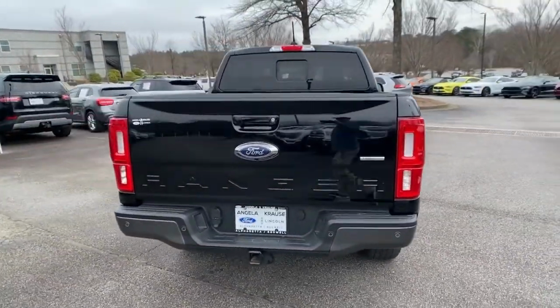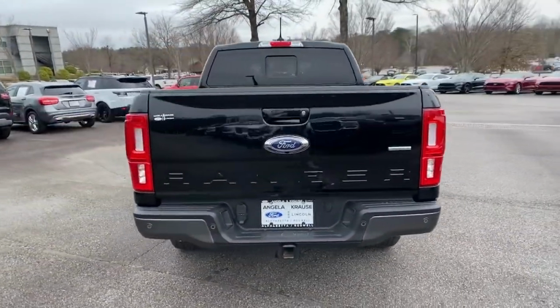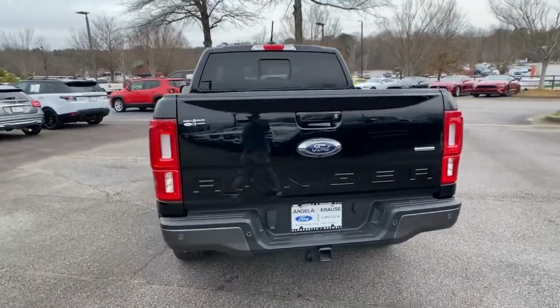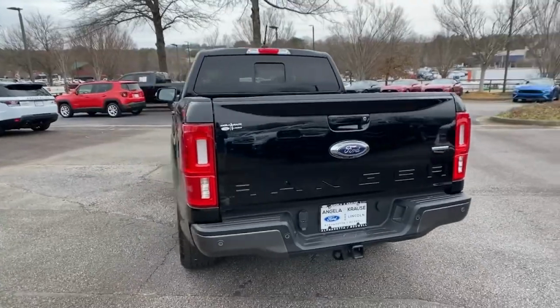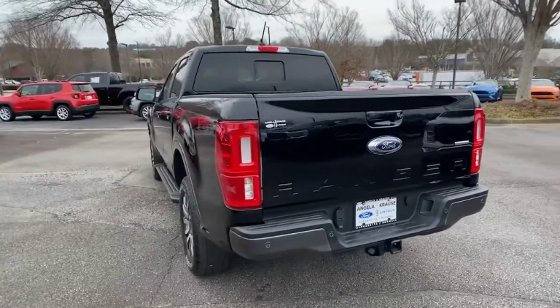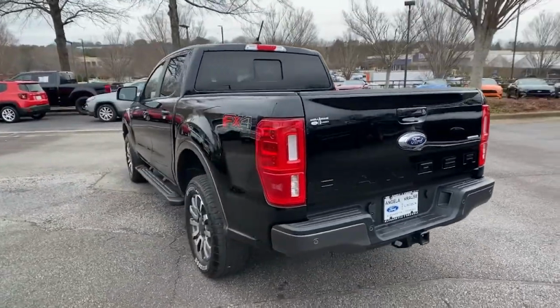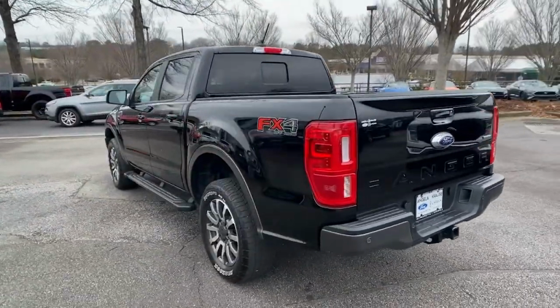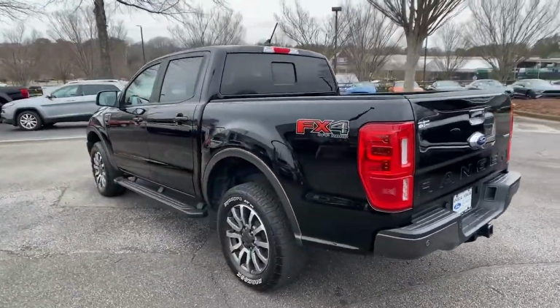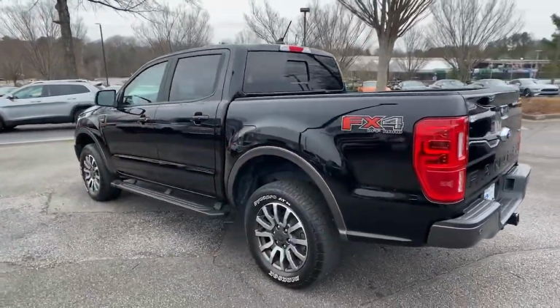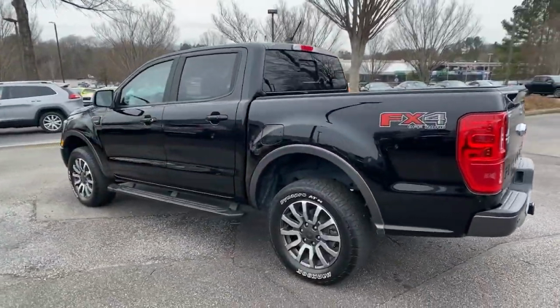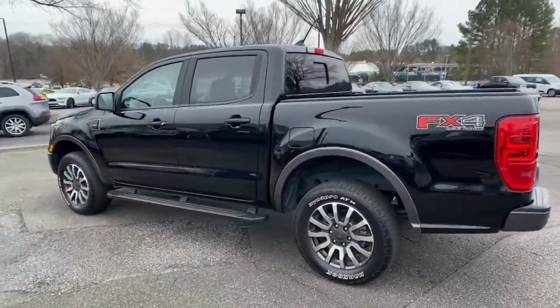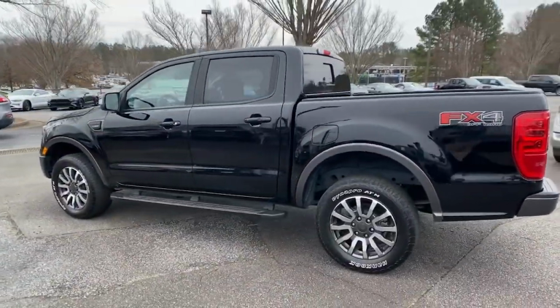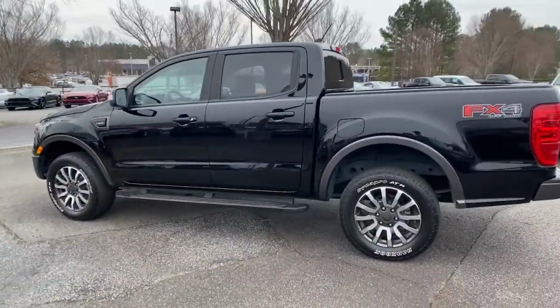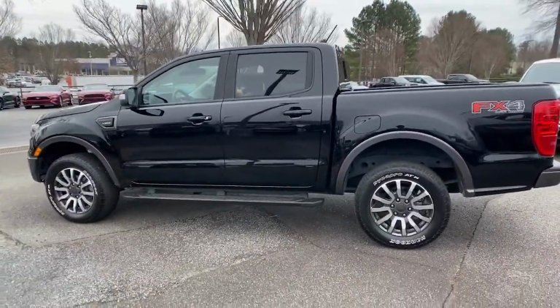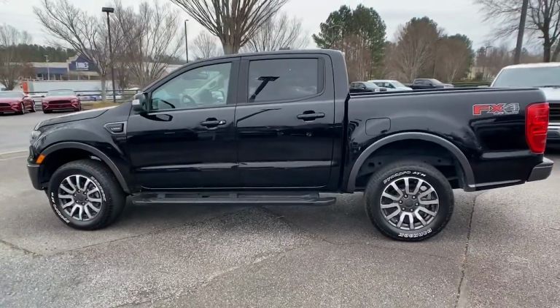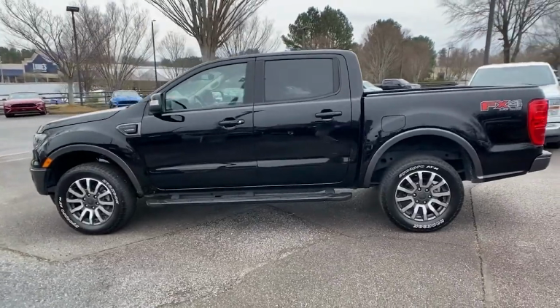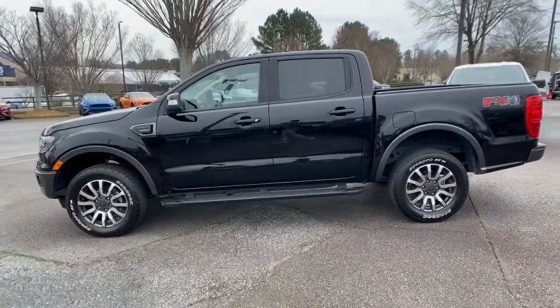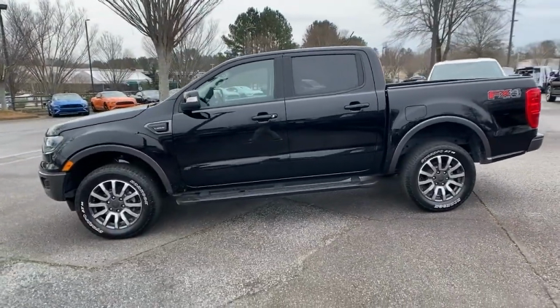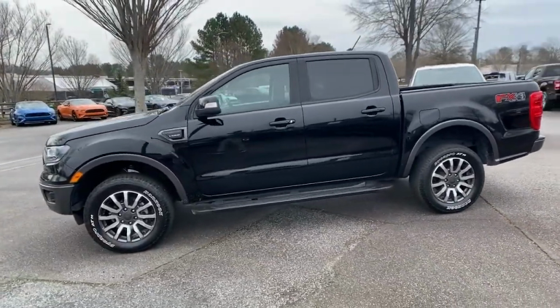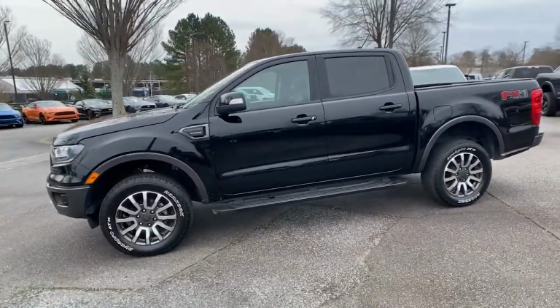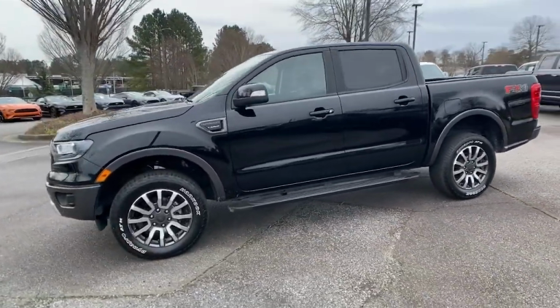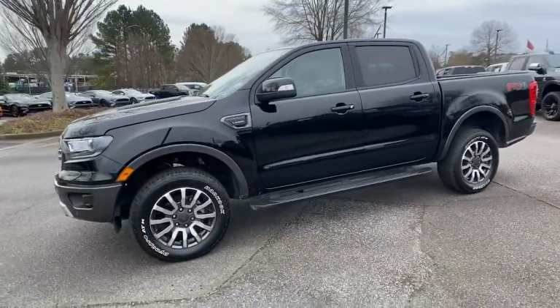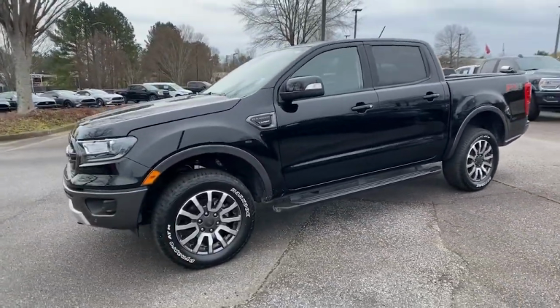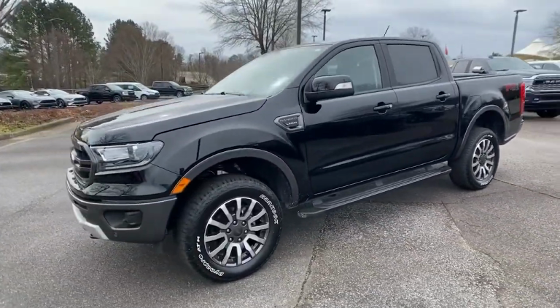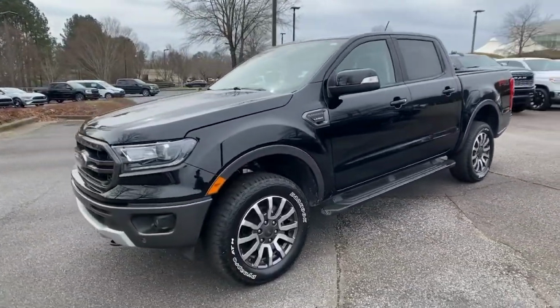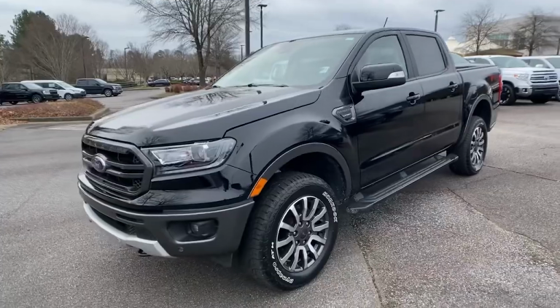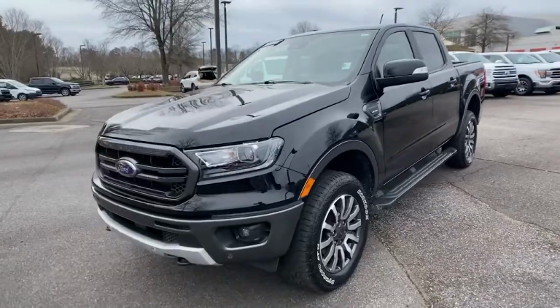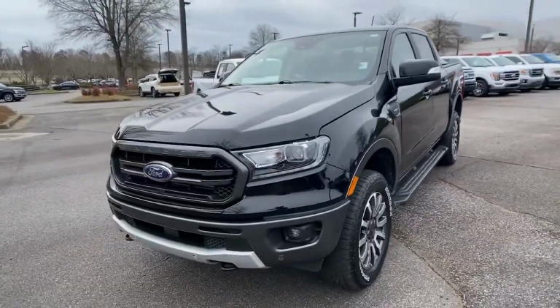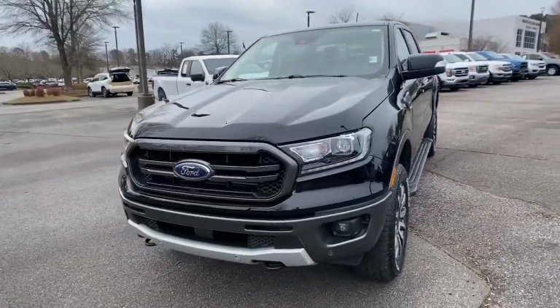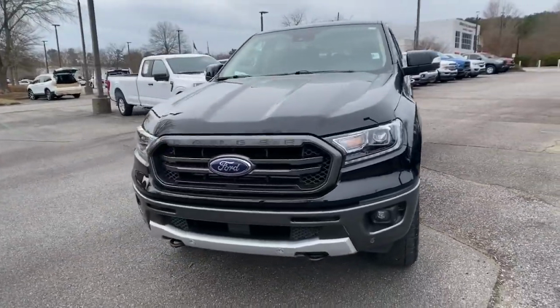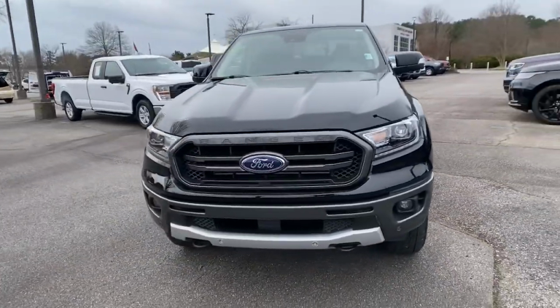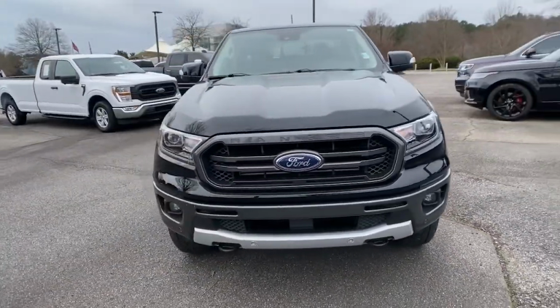Efficiency, function, and style come together beautifully in this capable midsize Ranger. With a high-strength steel frame and suspension engineered for agility and control, this versatile pickup gives you a smooth ride with an athletic feel.